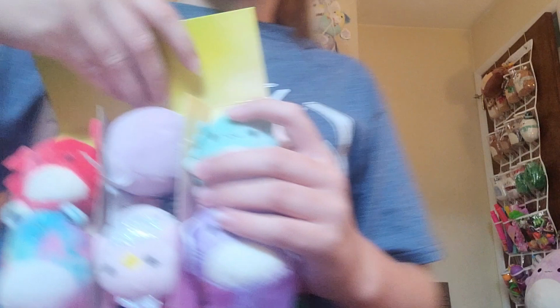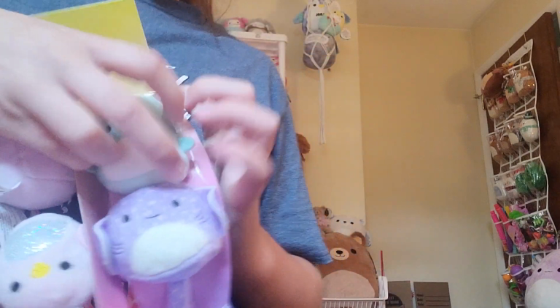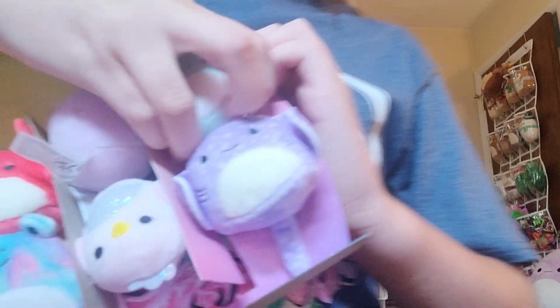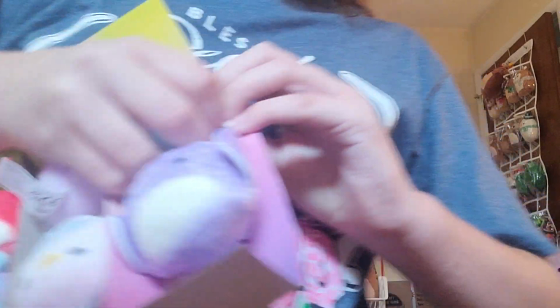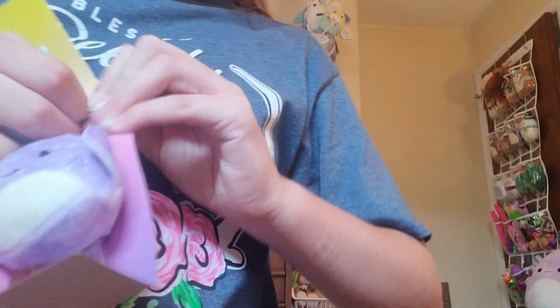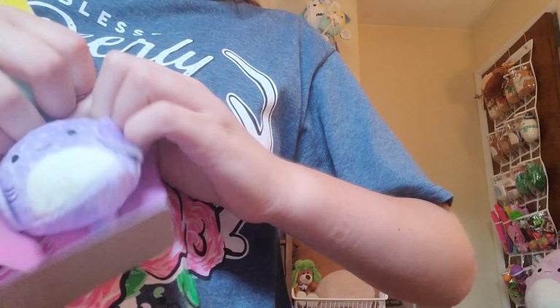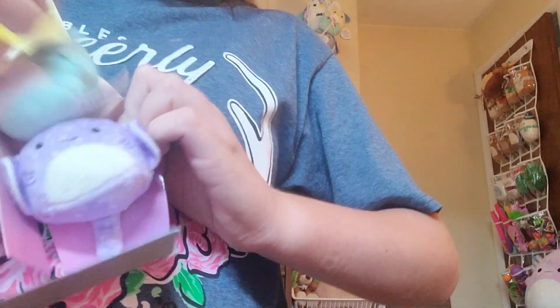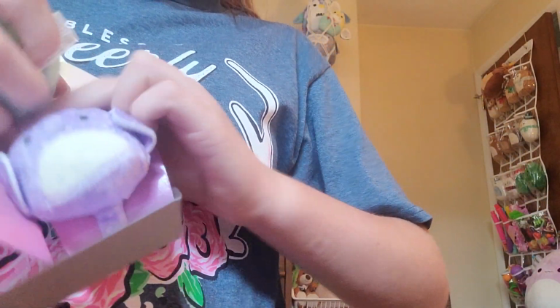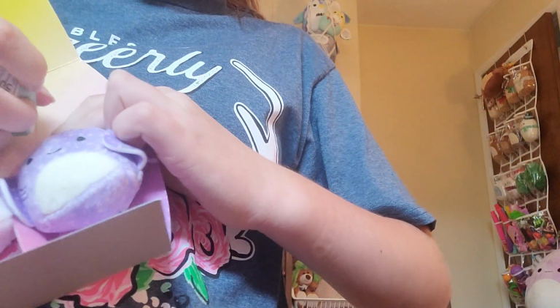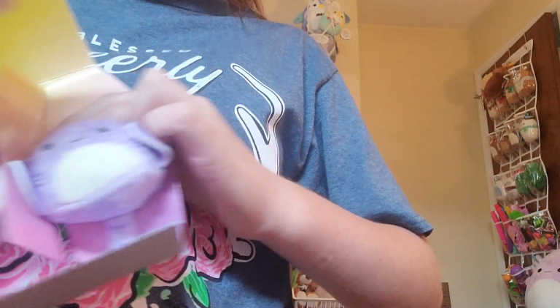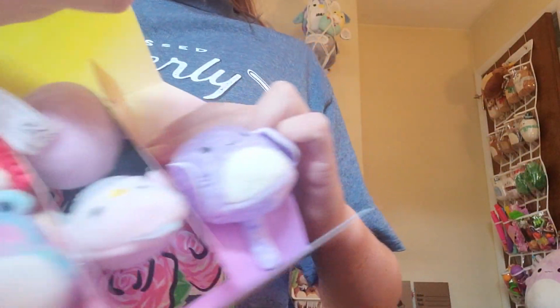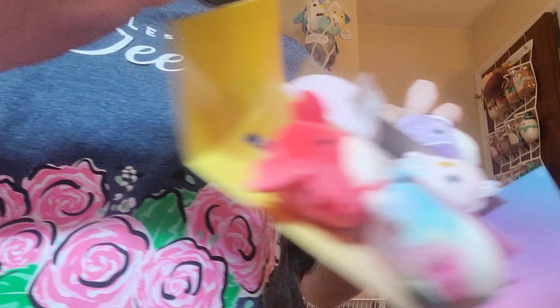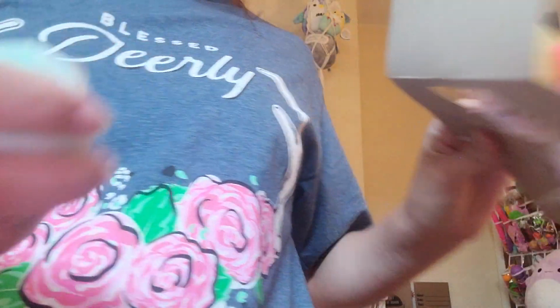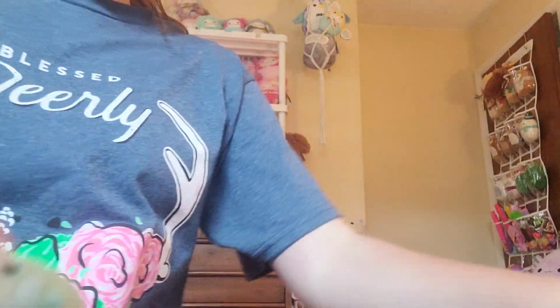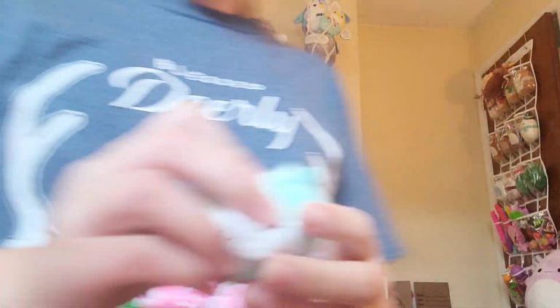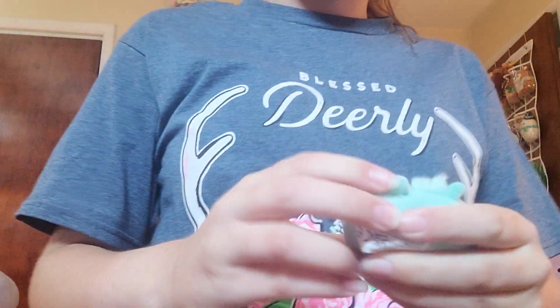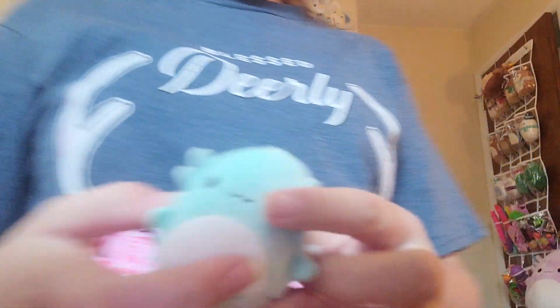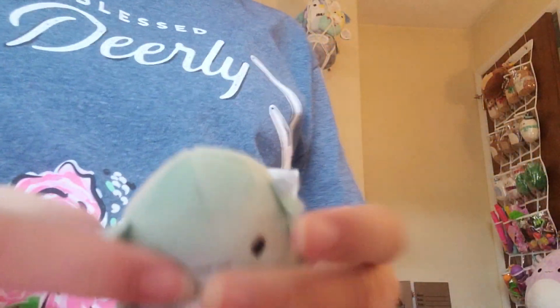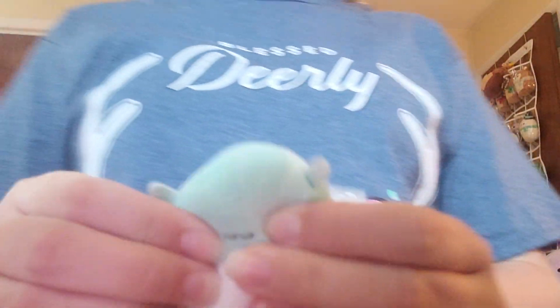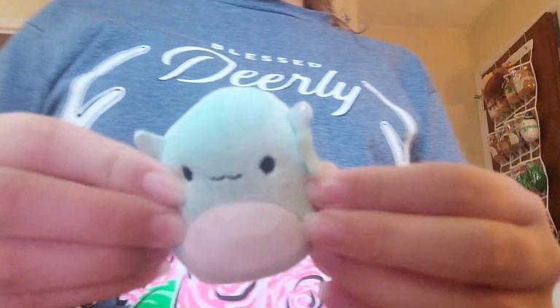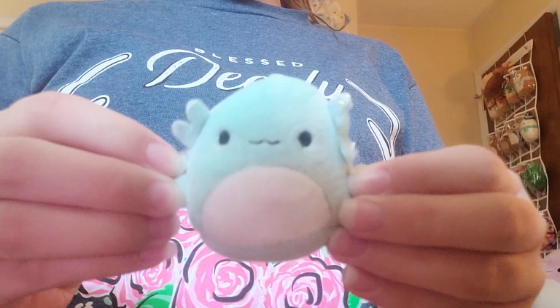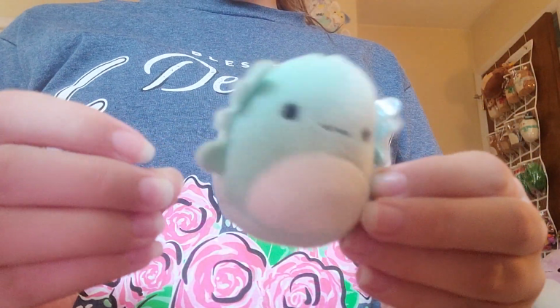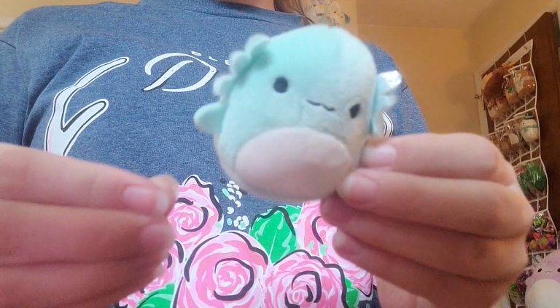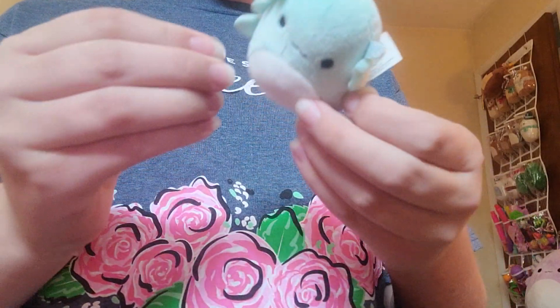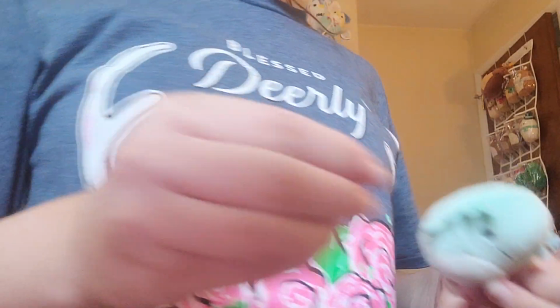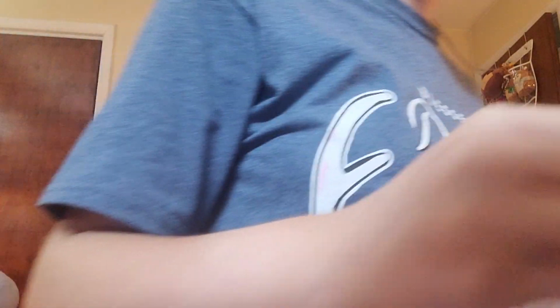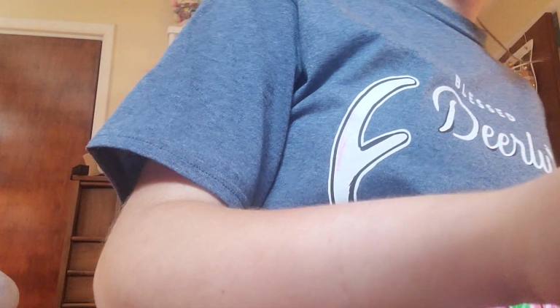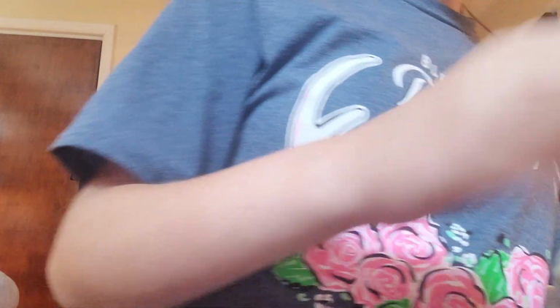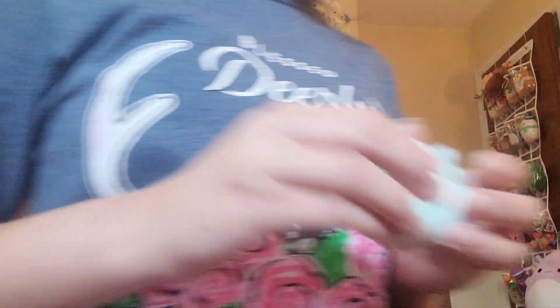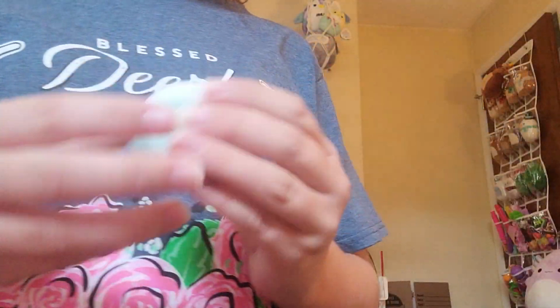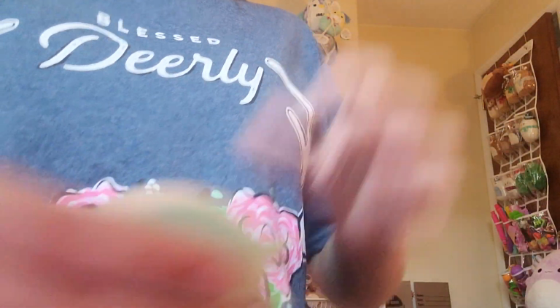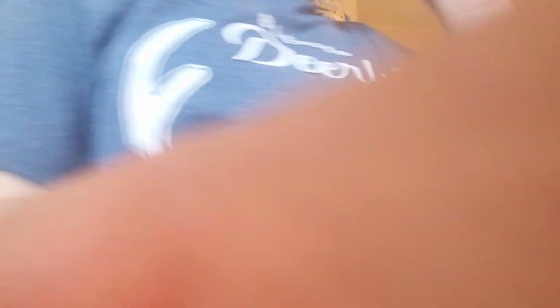We have an actual model. Pretty sure this is Anastasia. Yeah, Axolotl.